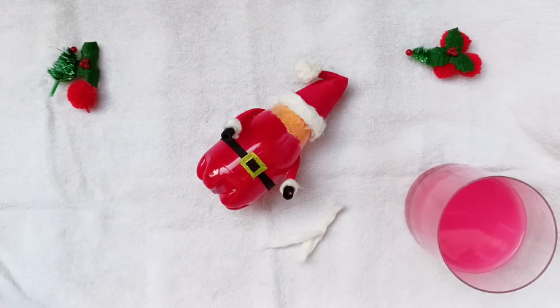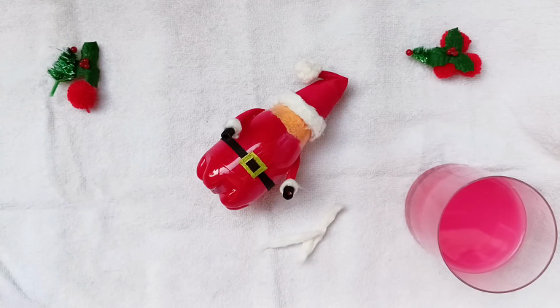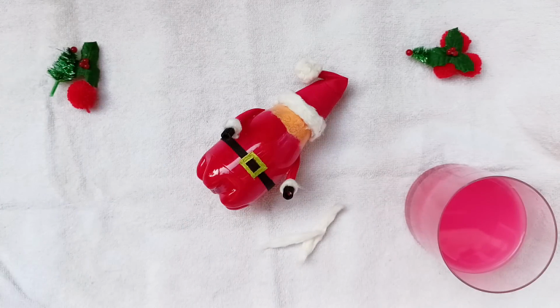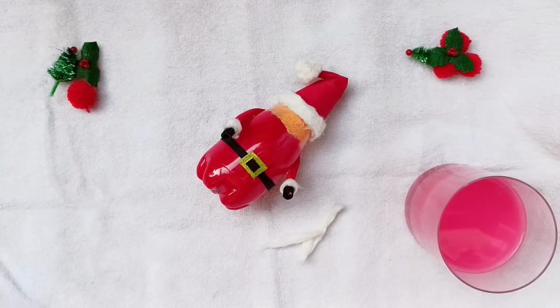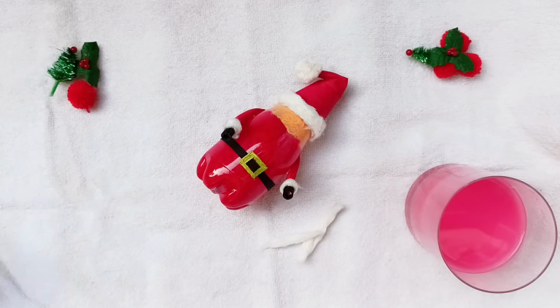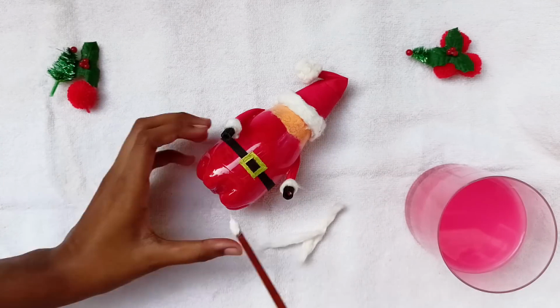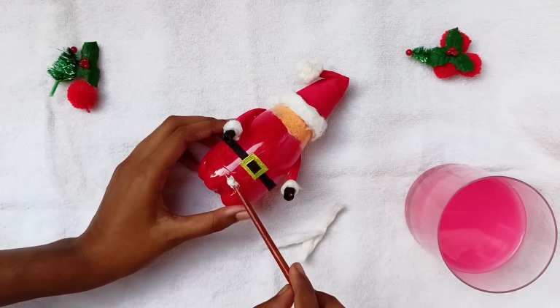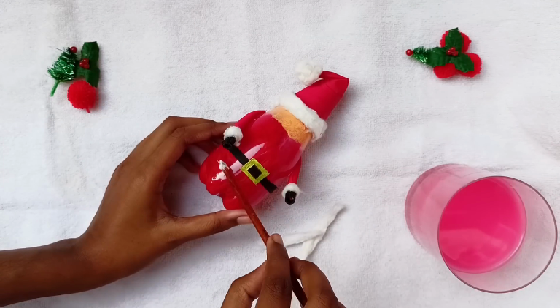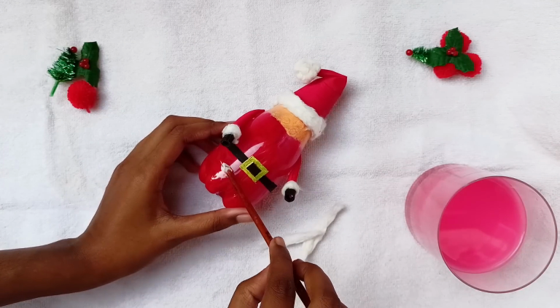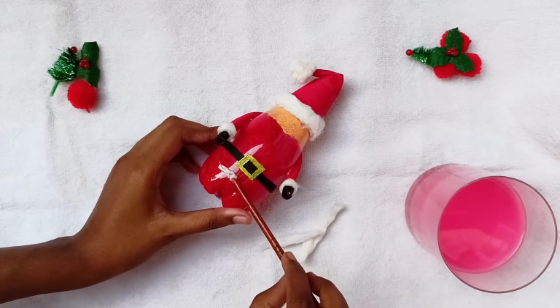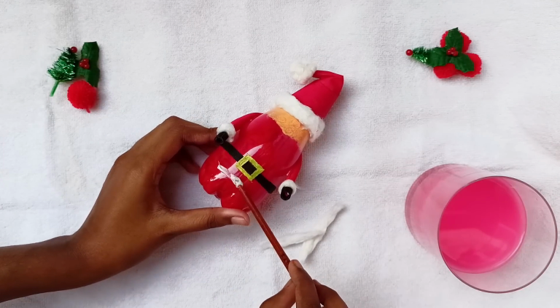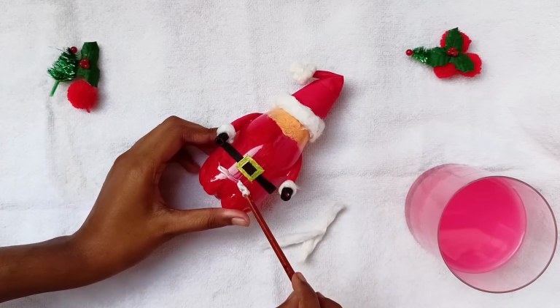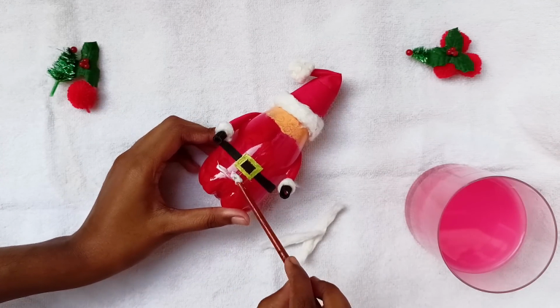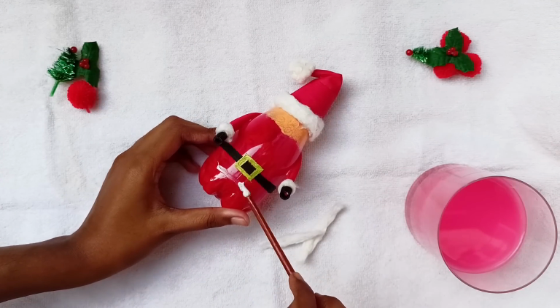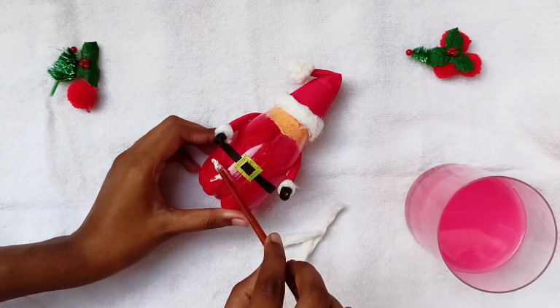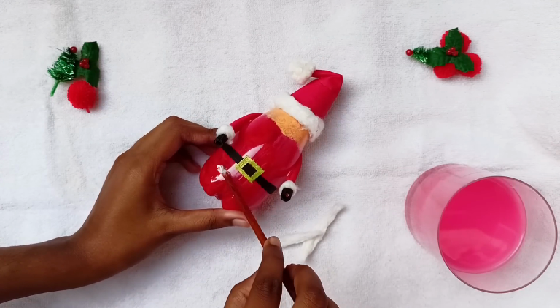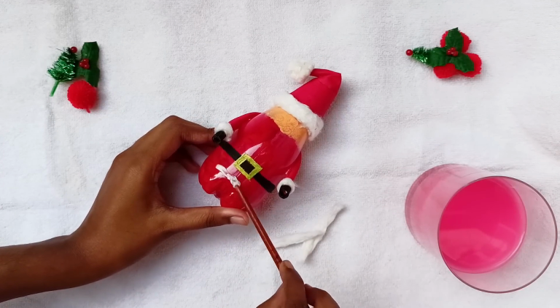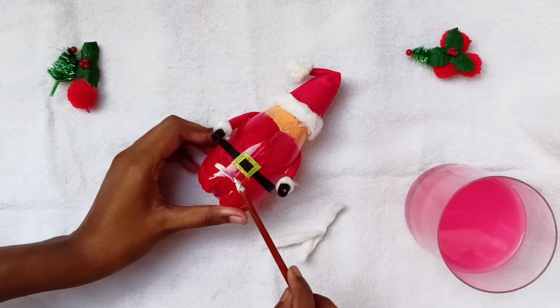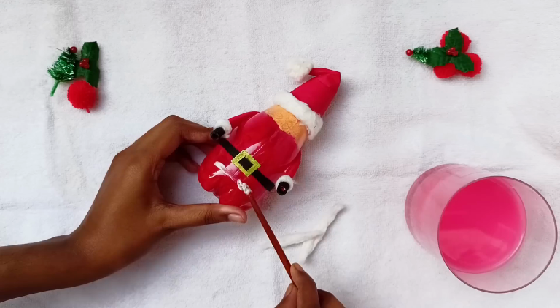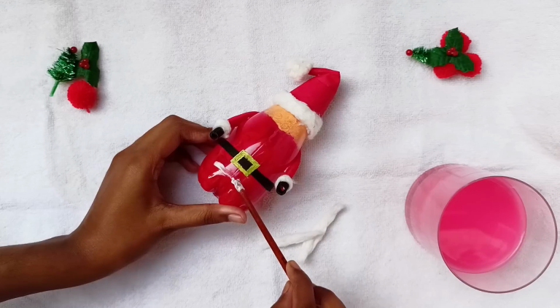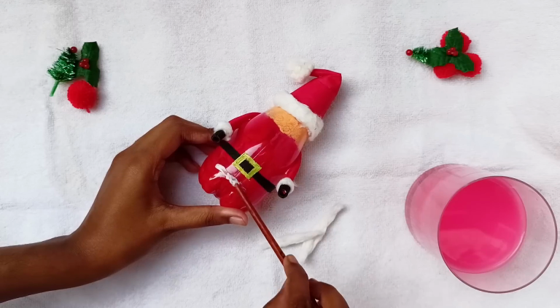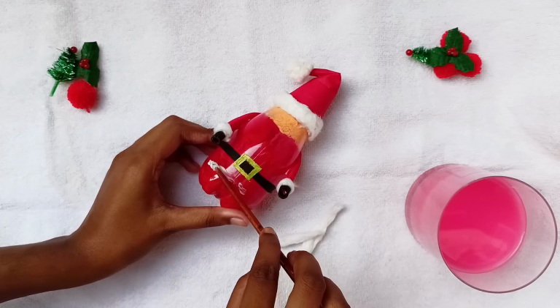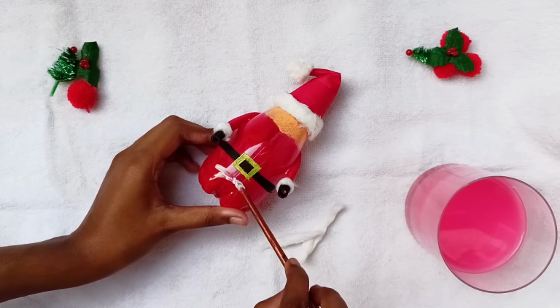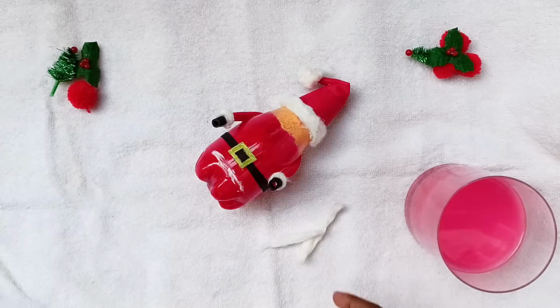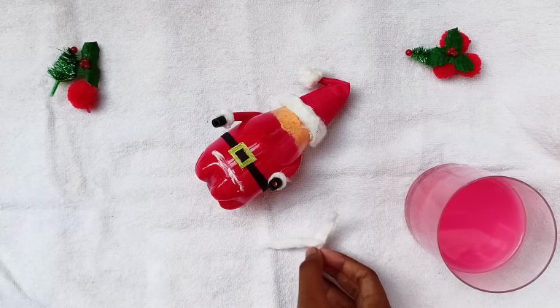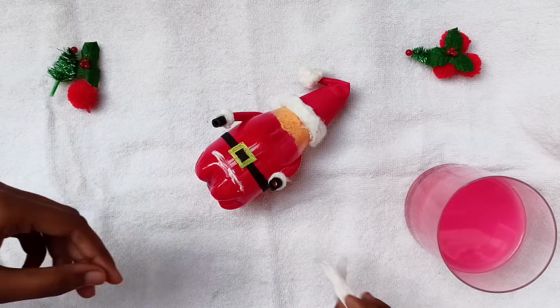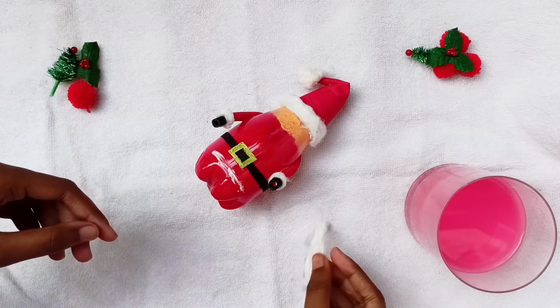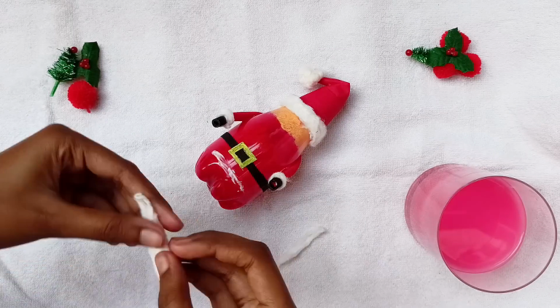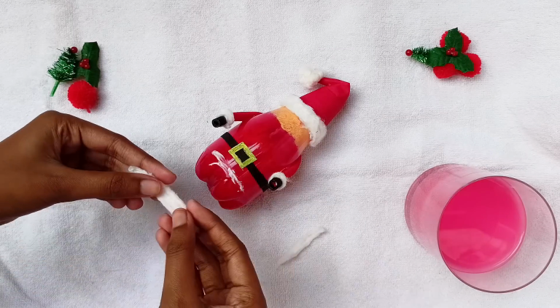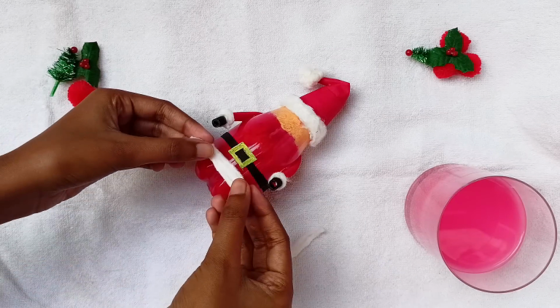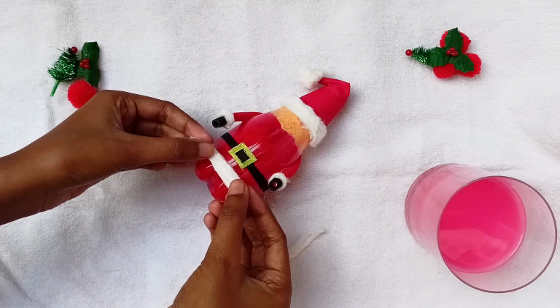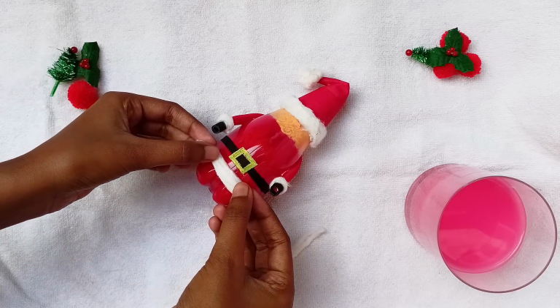Now we will add some more detailing to our Santa's clothes. I am sticking some cotton strips here also.